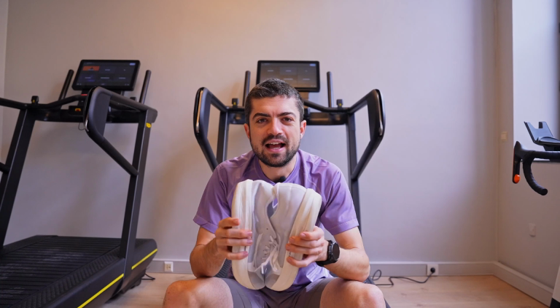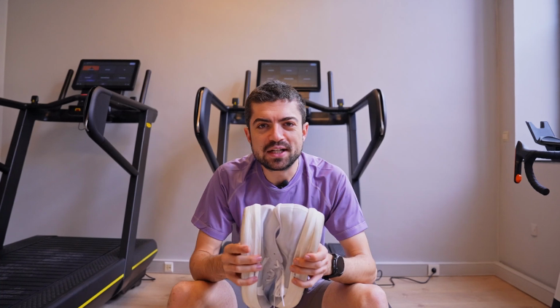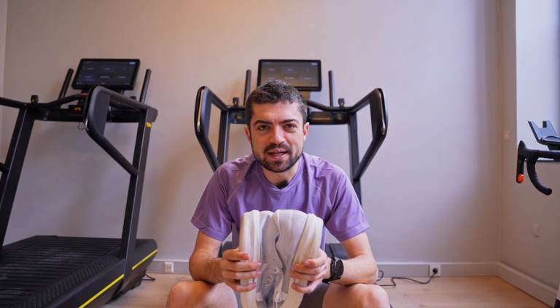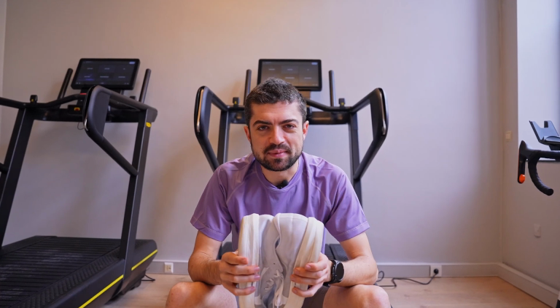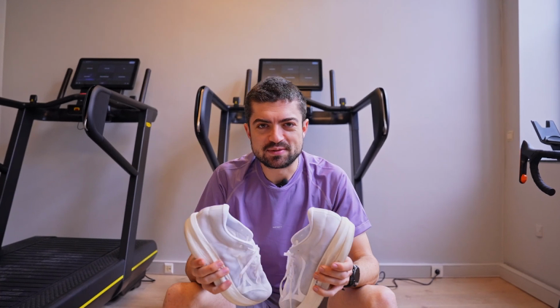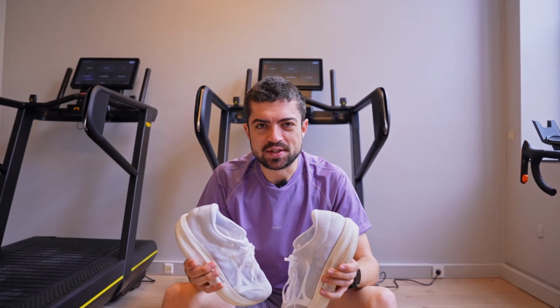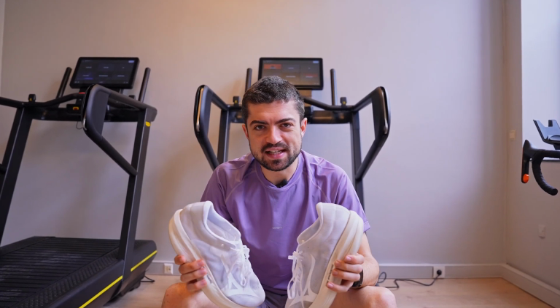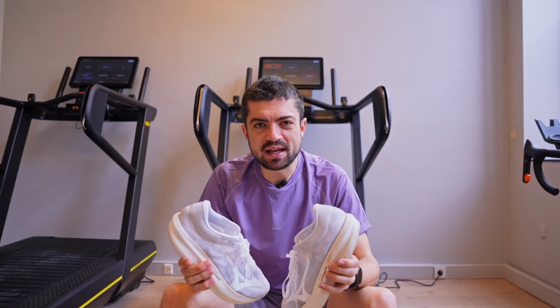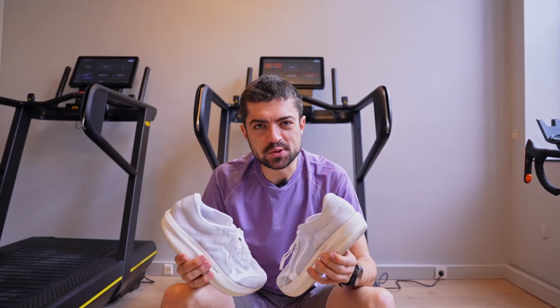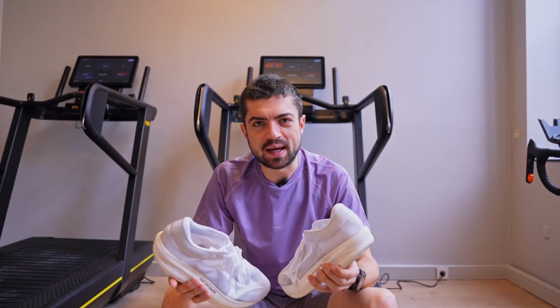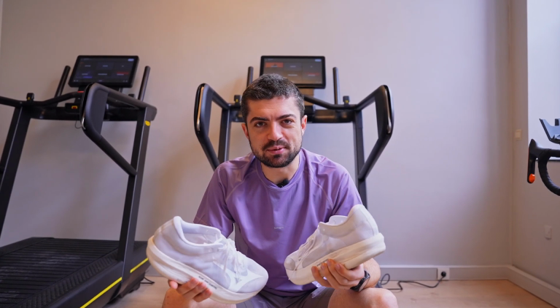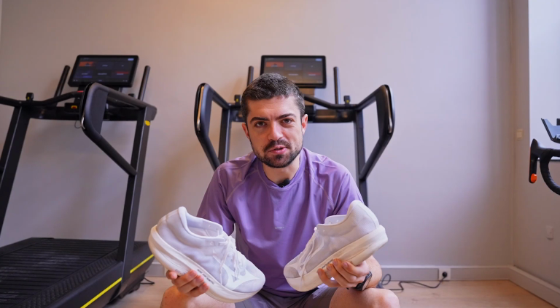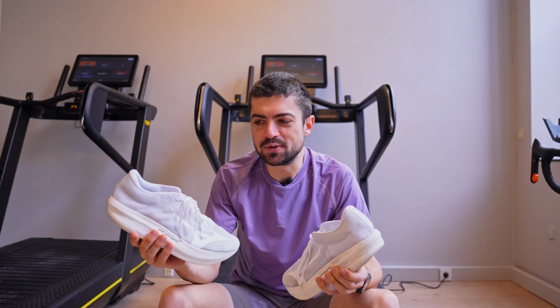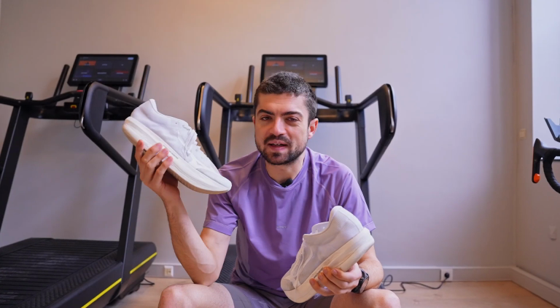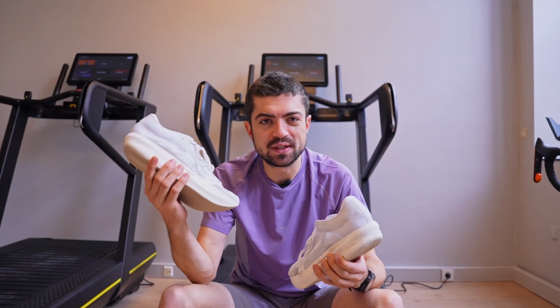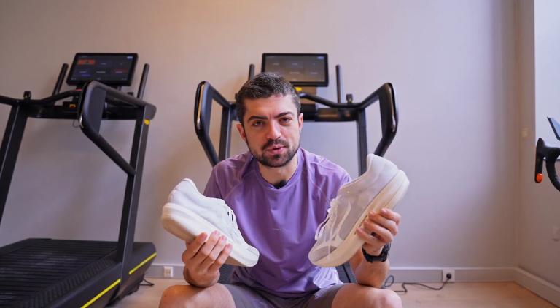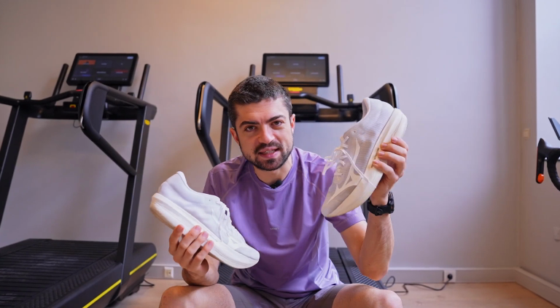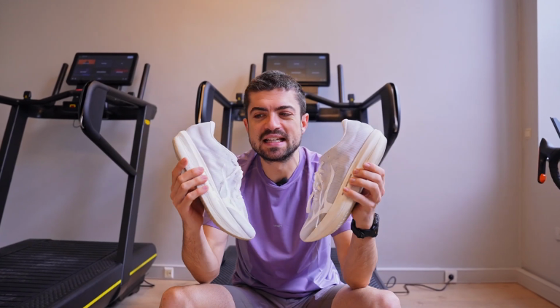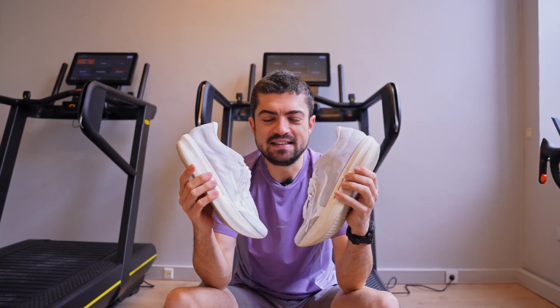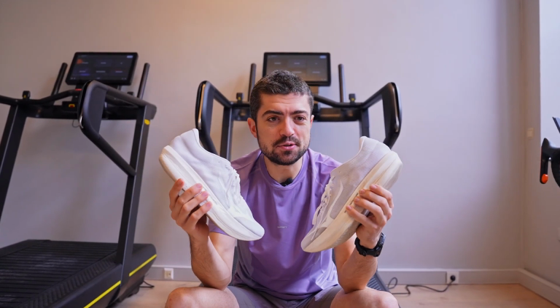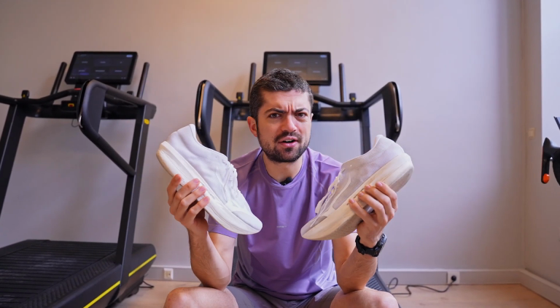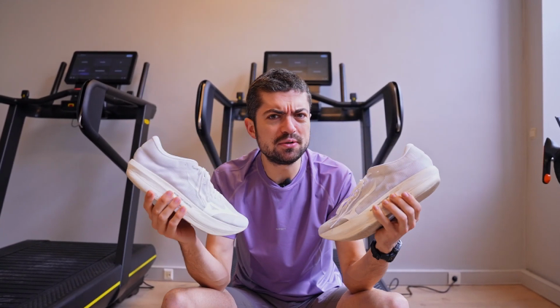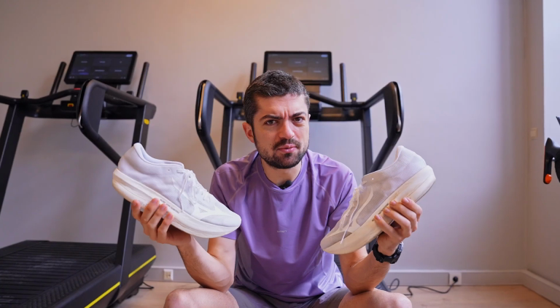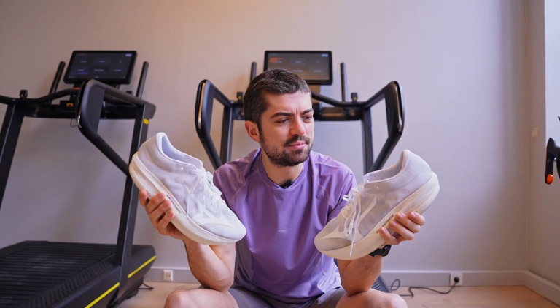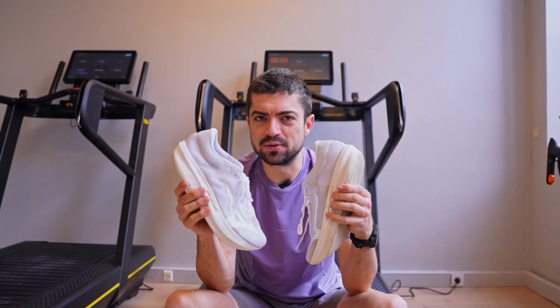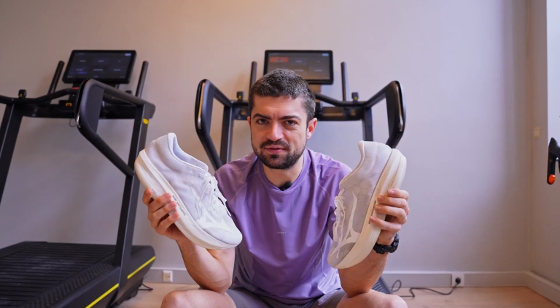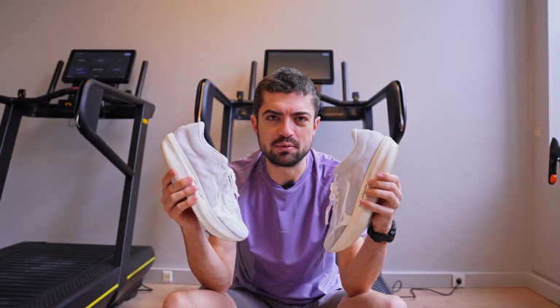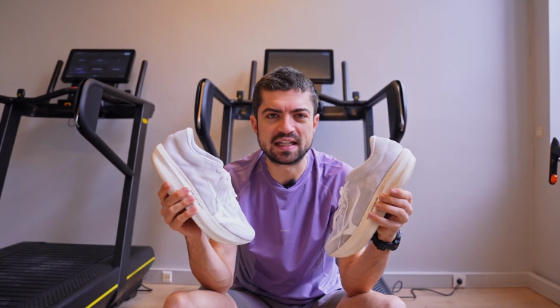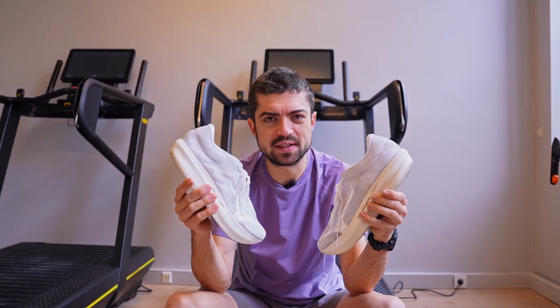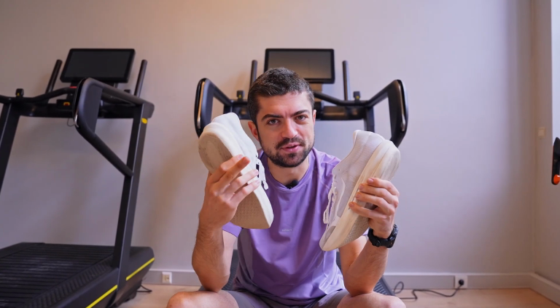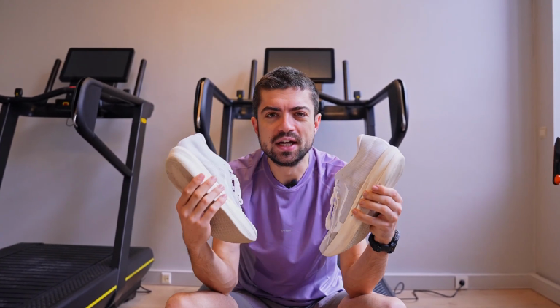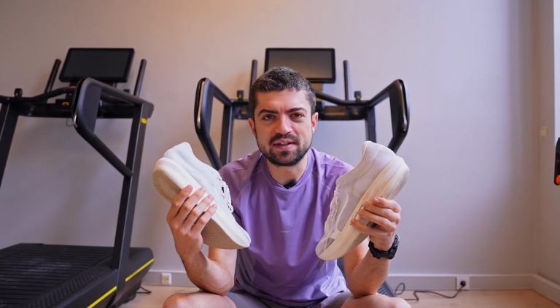Hey everyone, welcome back to the channel. My name is Alex with MetaEndurance. In today's video we have a new stride comparison between two shoes: the Mizuno Prototype Pure and the Mizuno Prototype Elite. These two shoes are close in many ways but they are also different, and we want to find out which one is better for you.